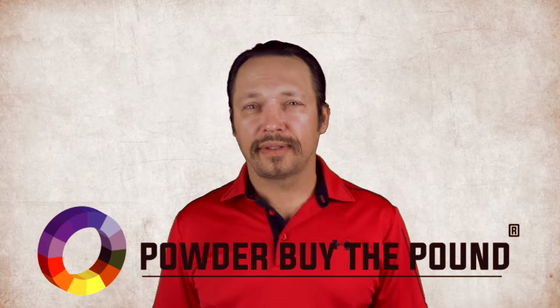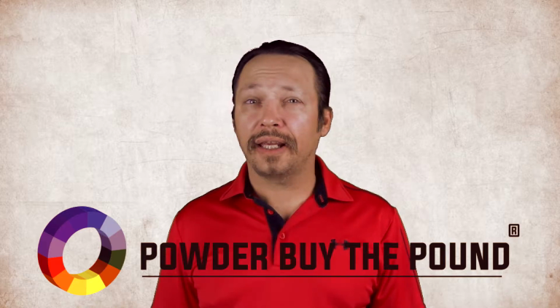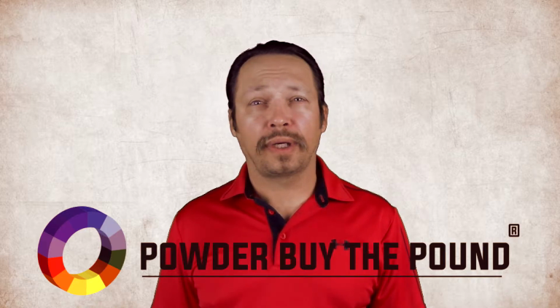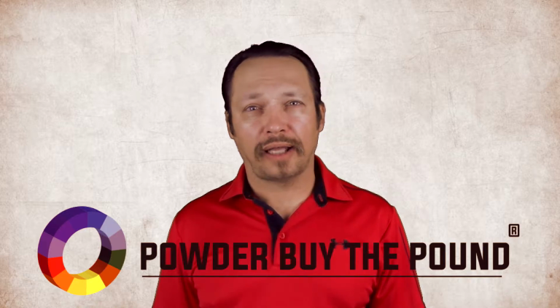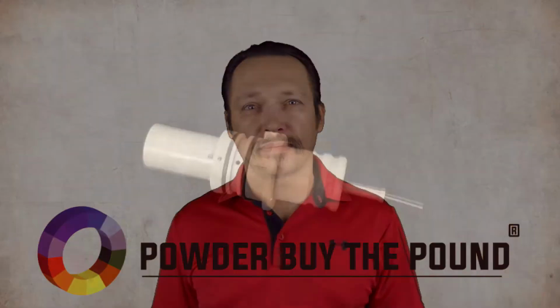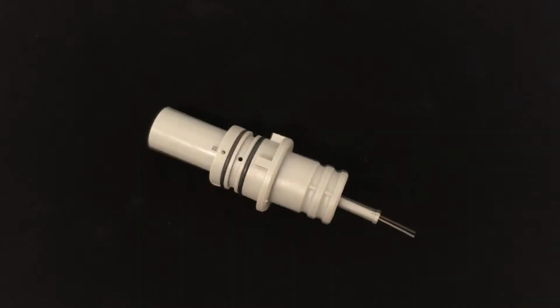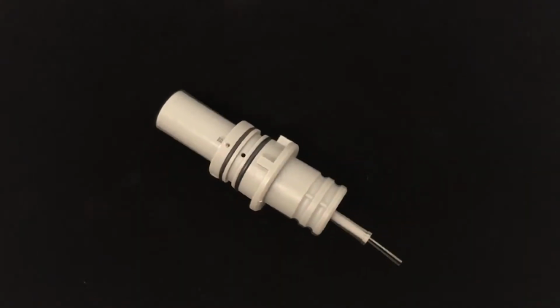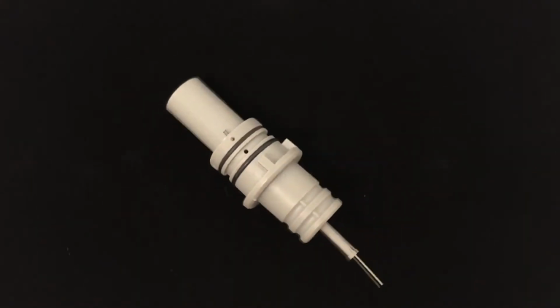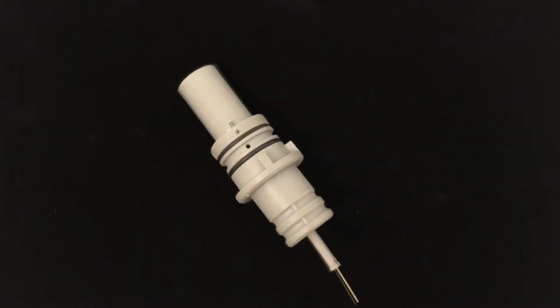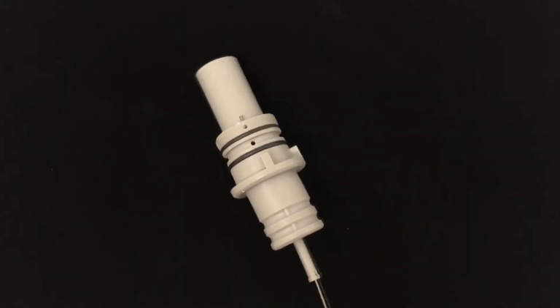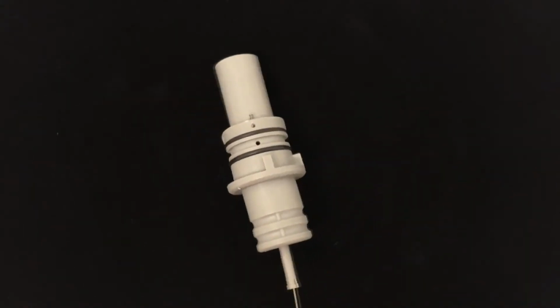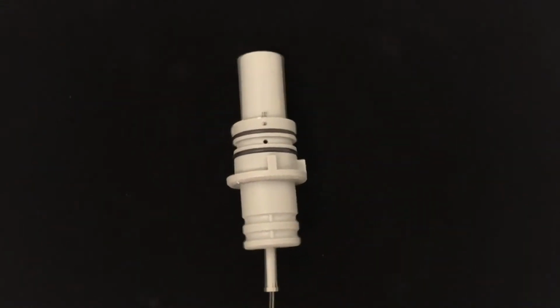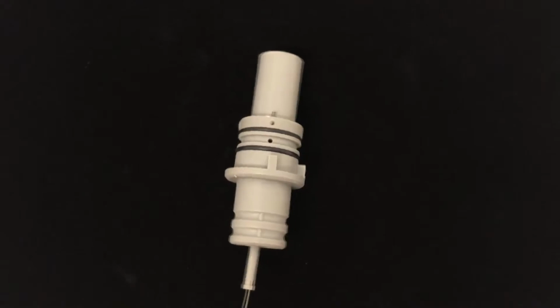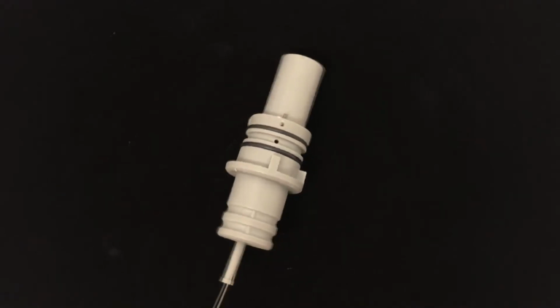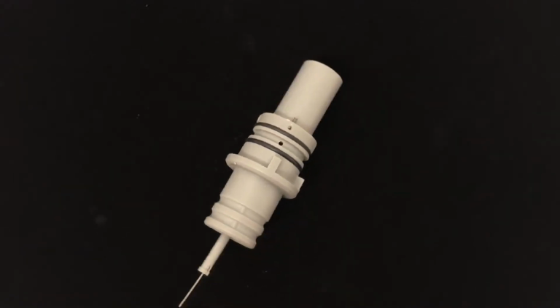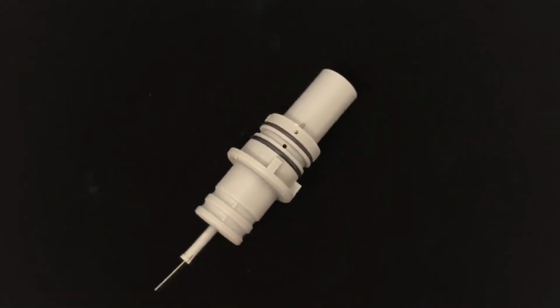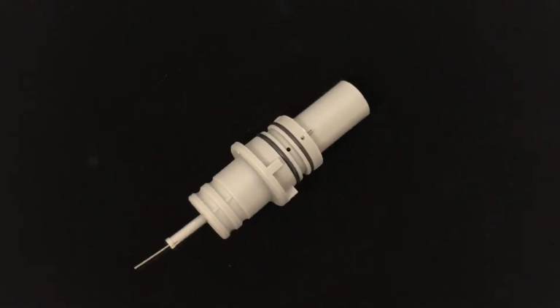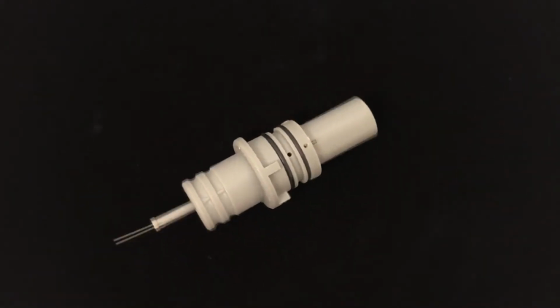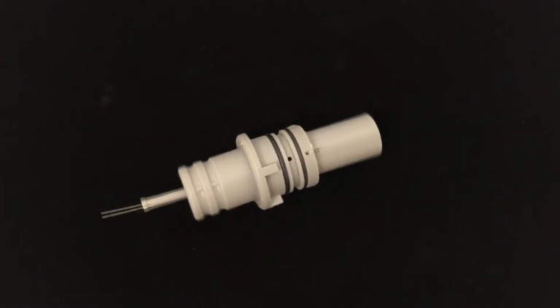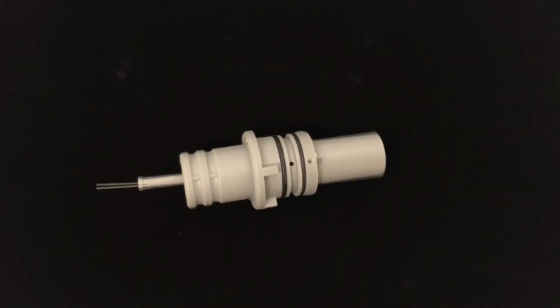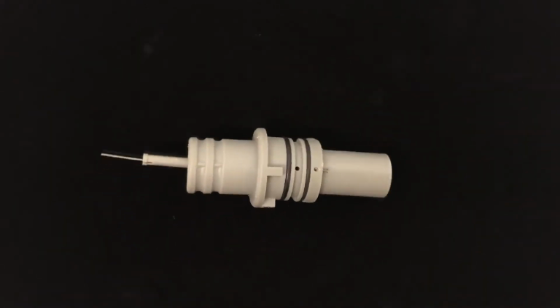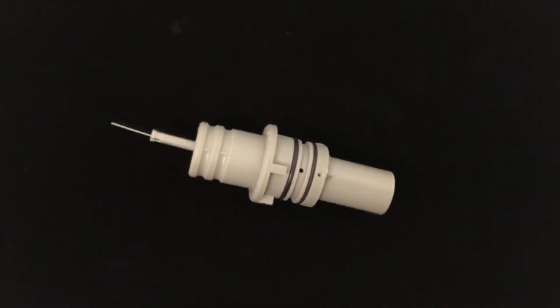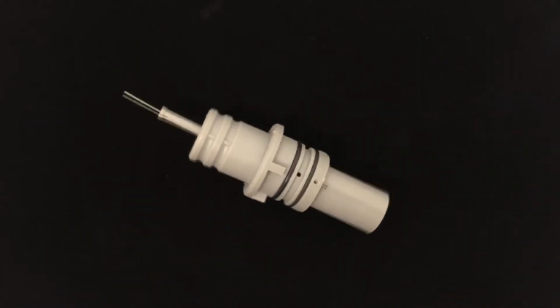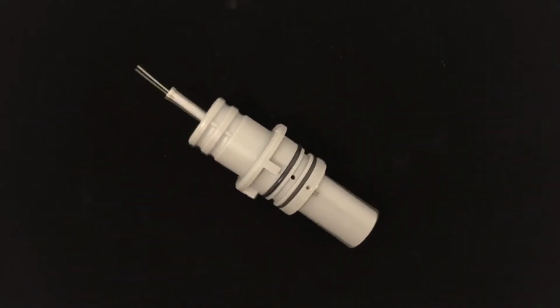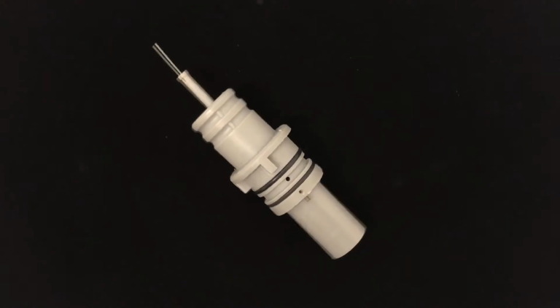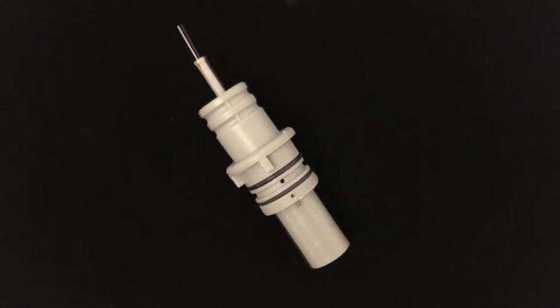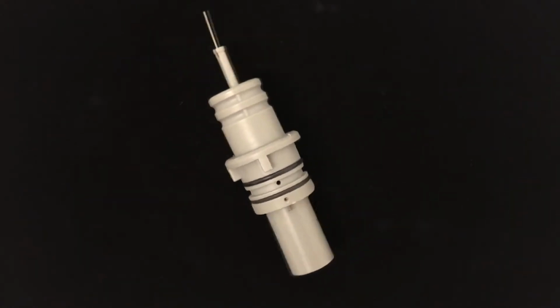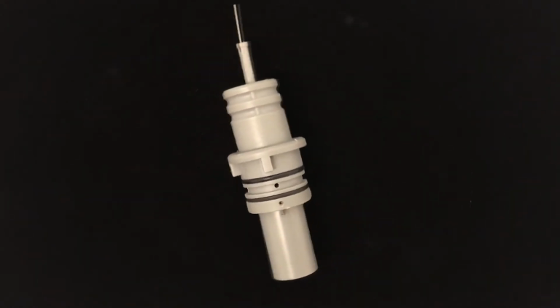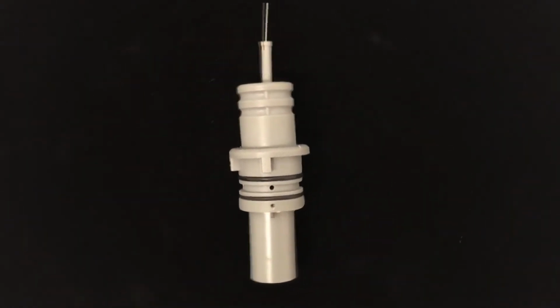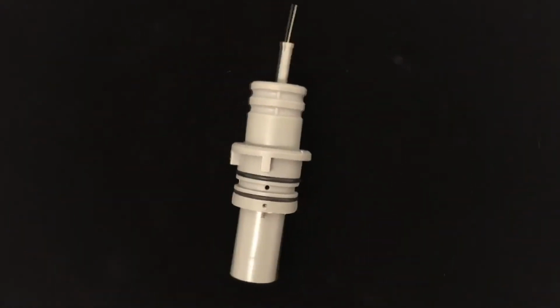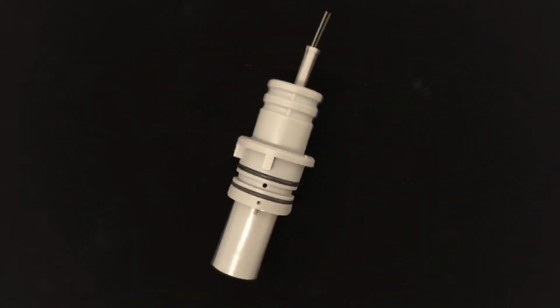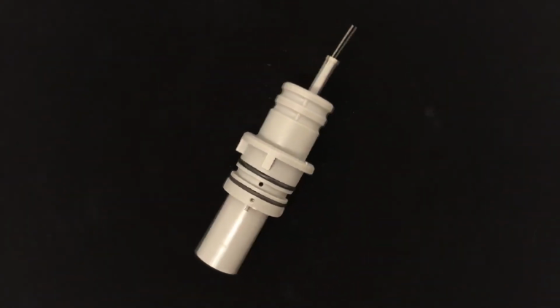Today we are highlighting a non-OEM Wagner nozzle insert assembly for the C3-0351-940-PBTP-SKU-20.